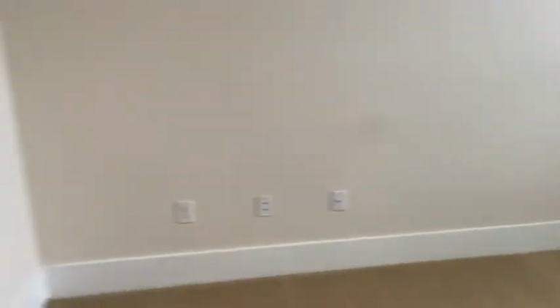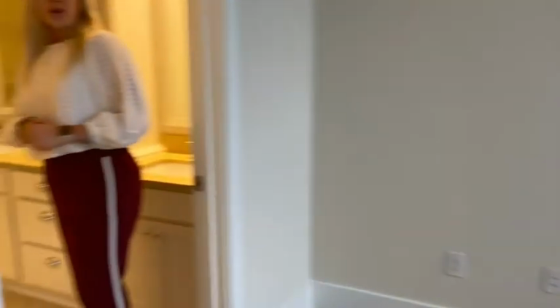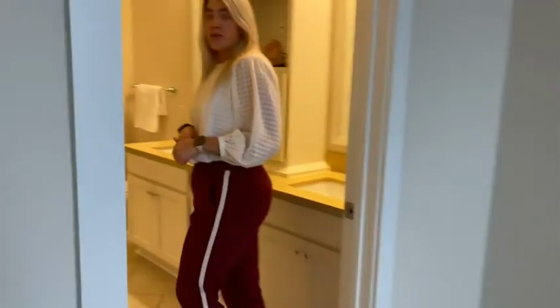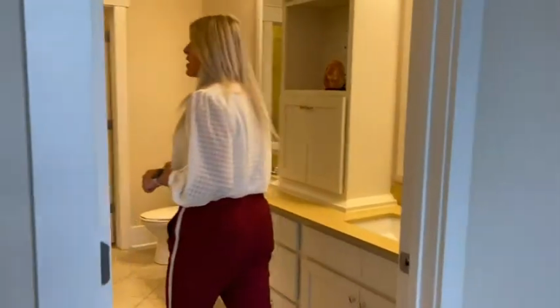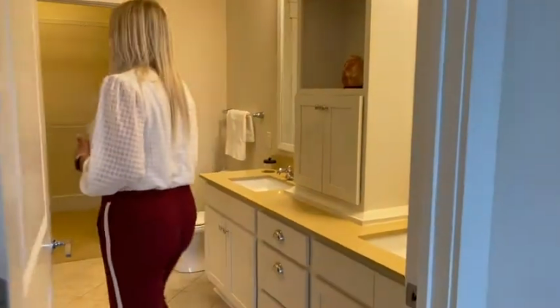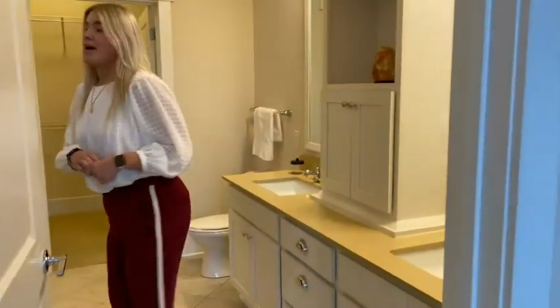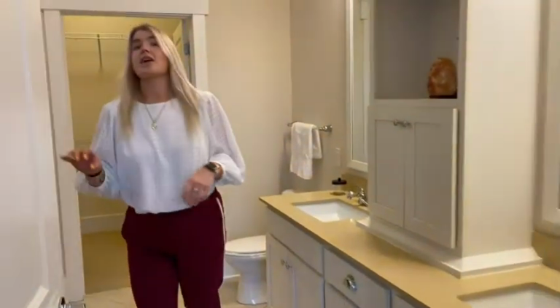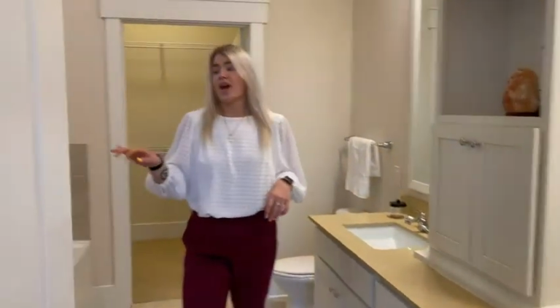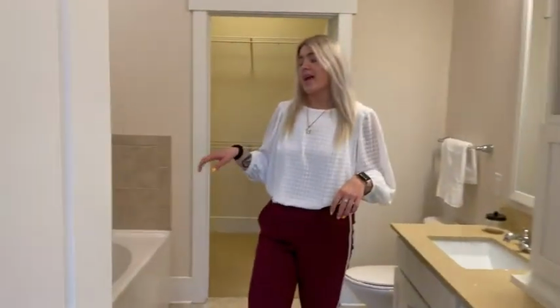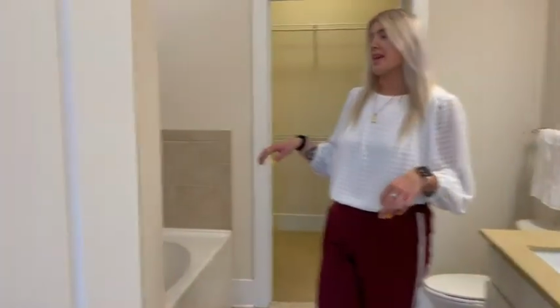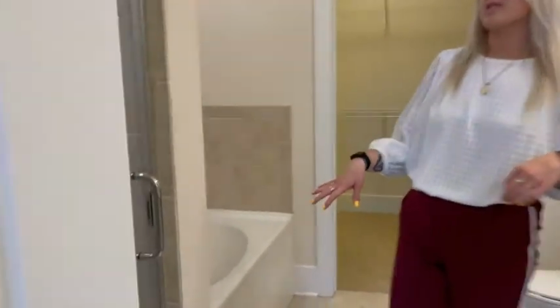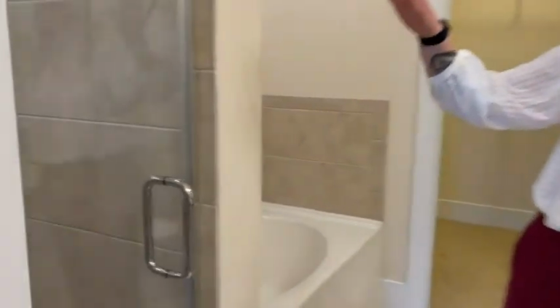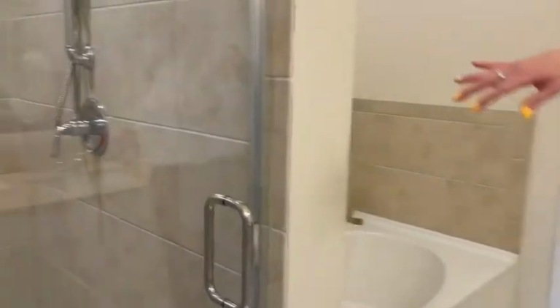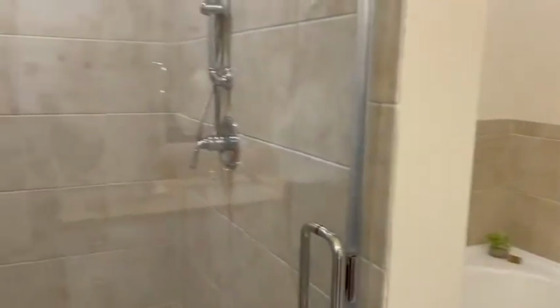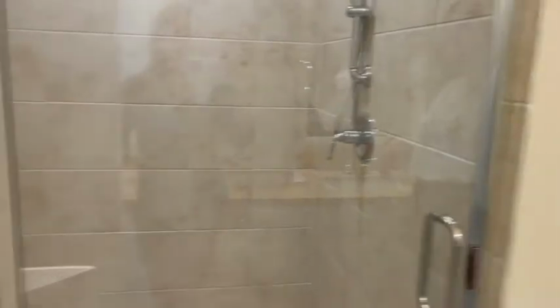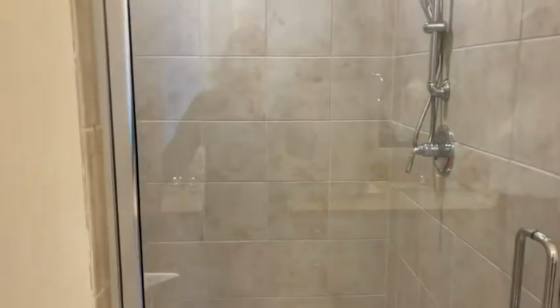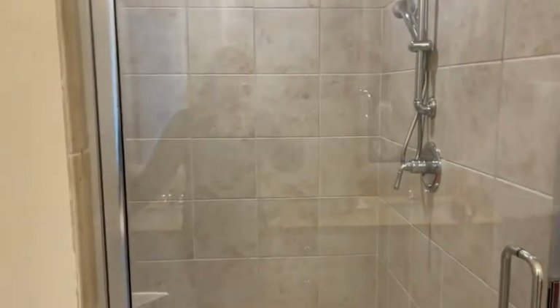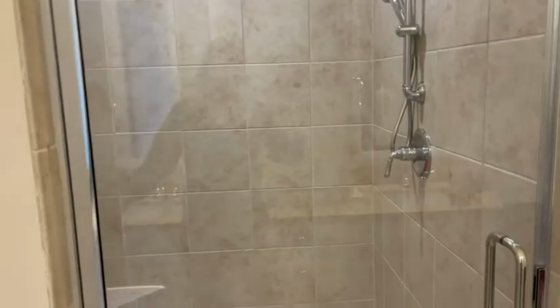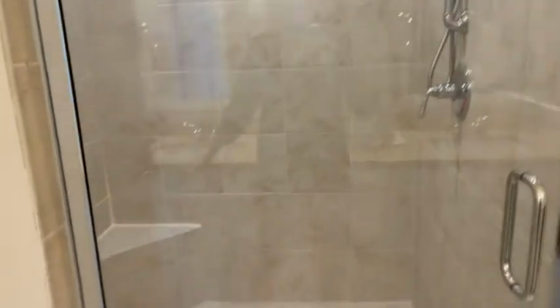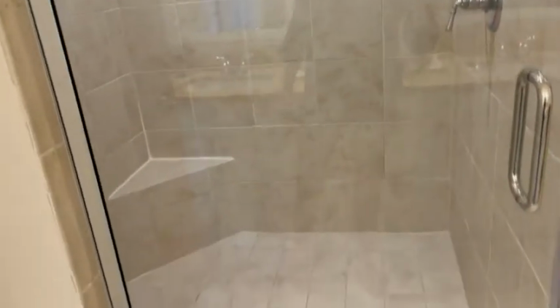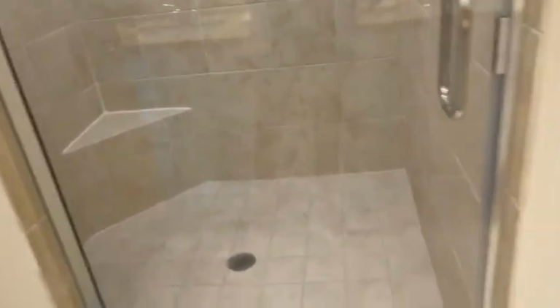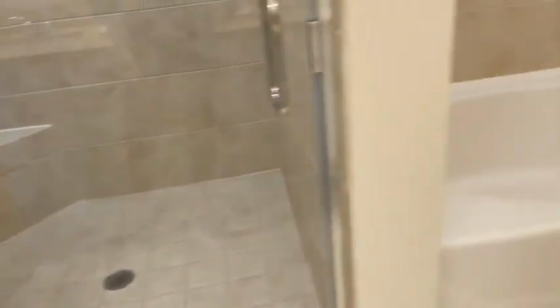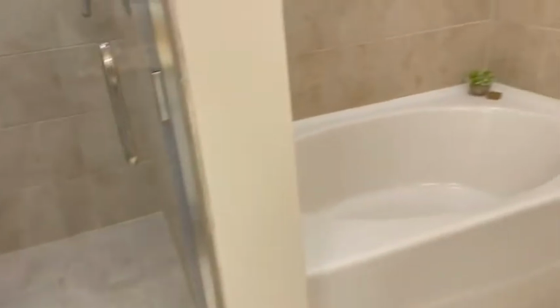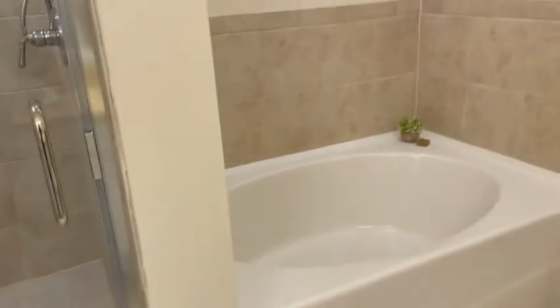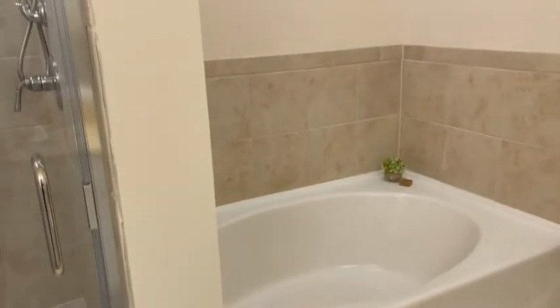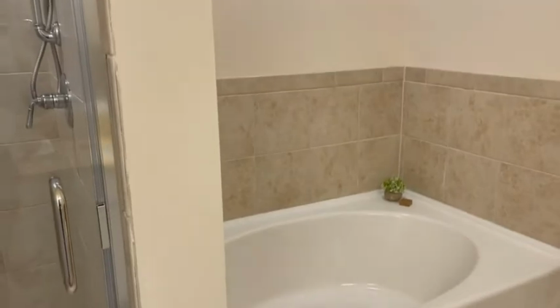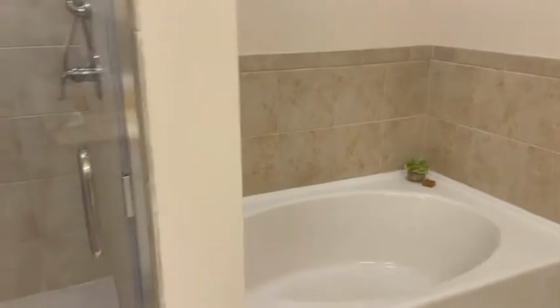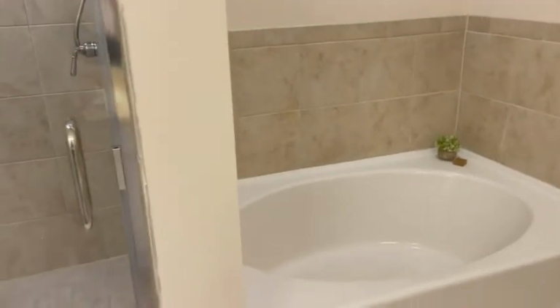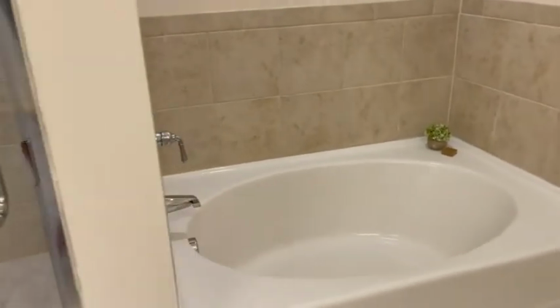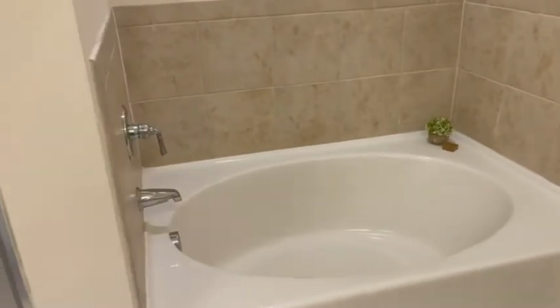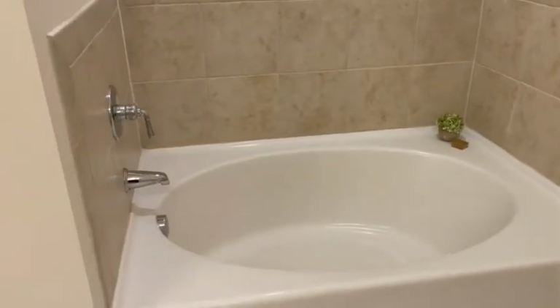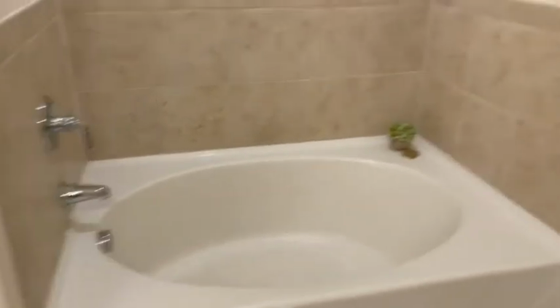Now, in the B1 floor plan, you get in the master a shower and a nice garden tub. Check out this awesome walk-in shower. And then this beautiful garden tub, perfect for a nice soak — throw some bath bombs, just have a day.